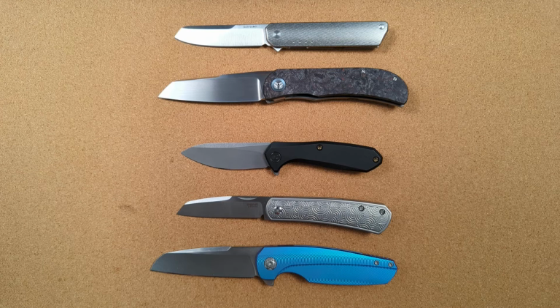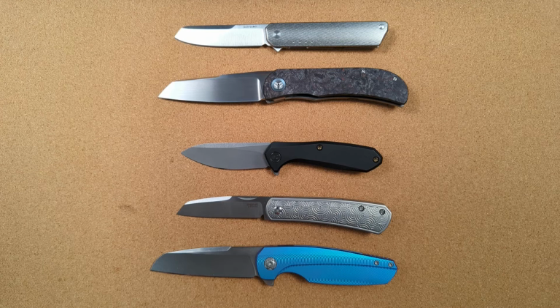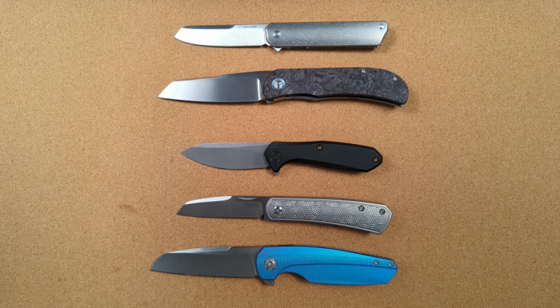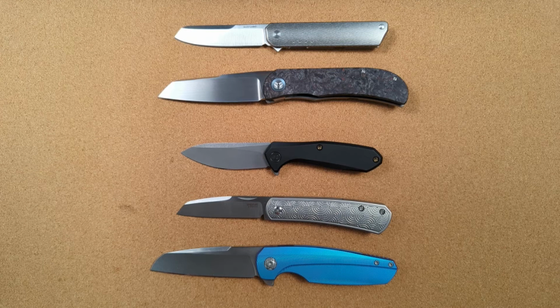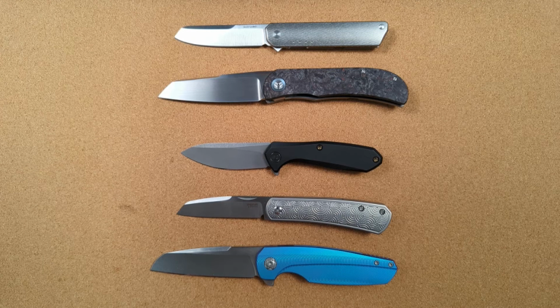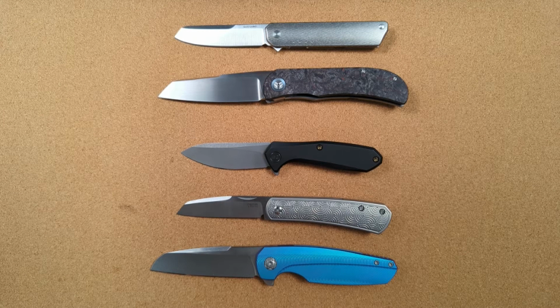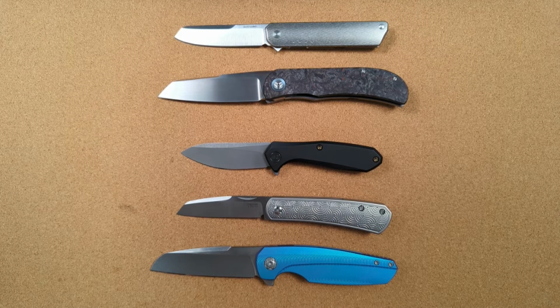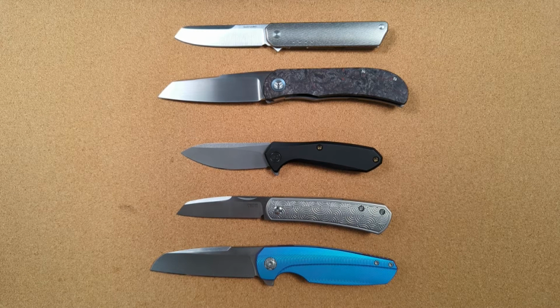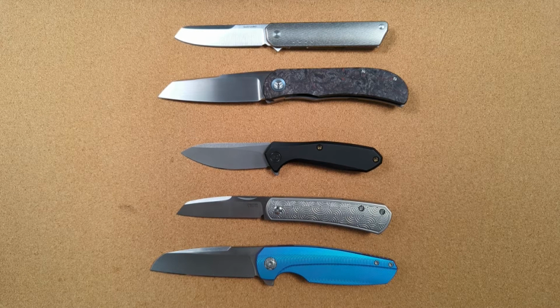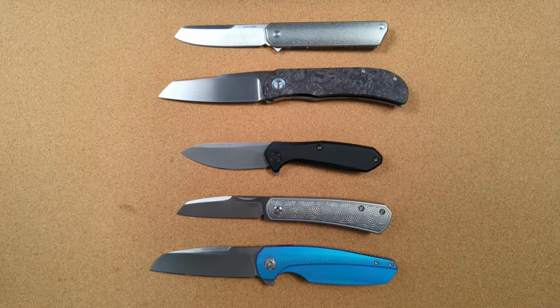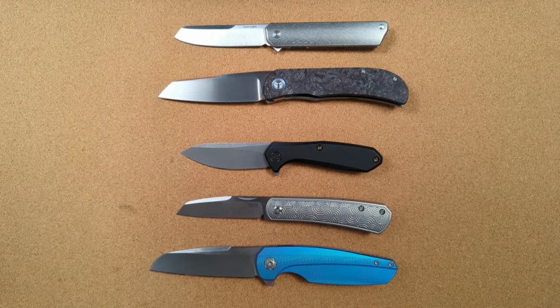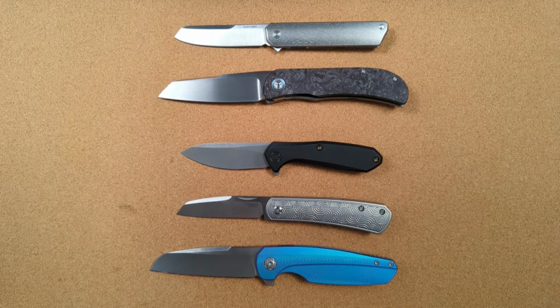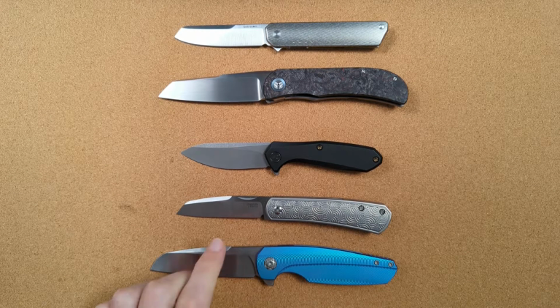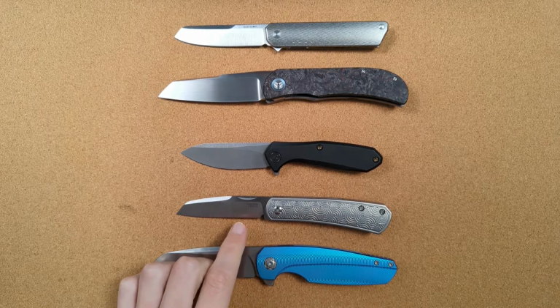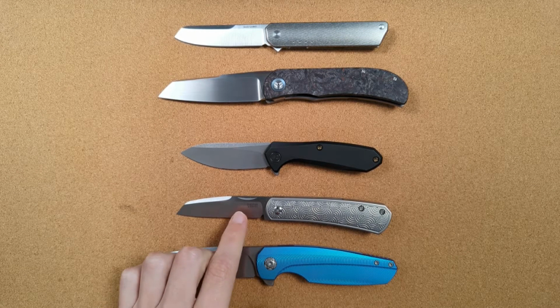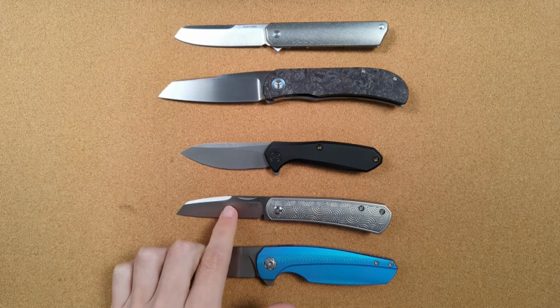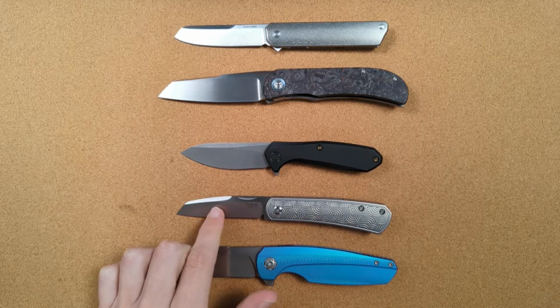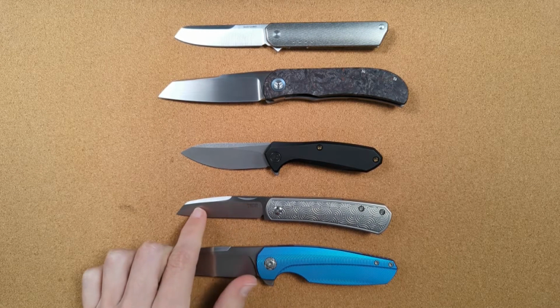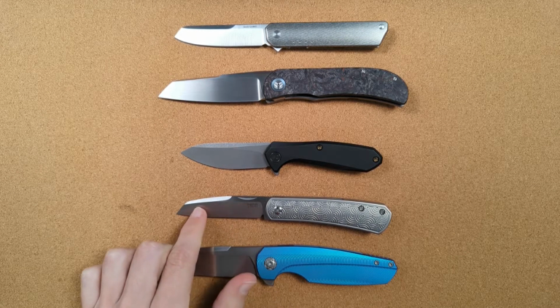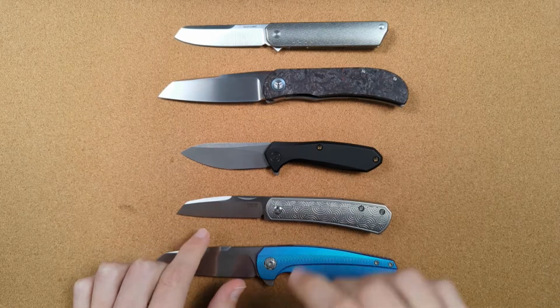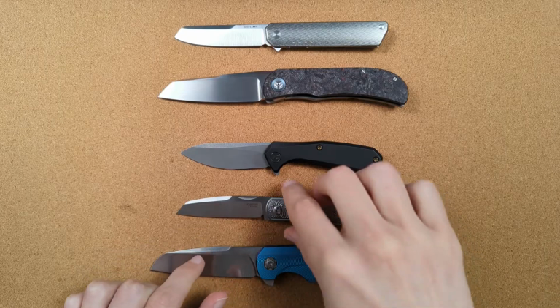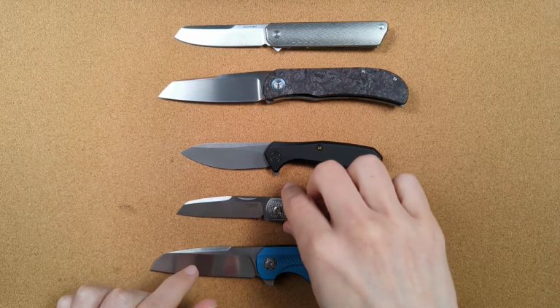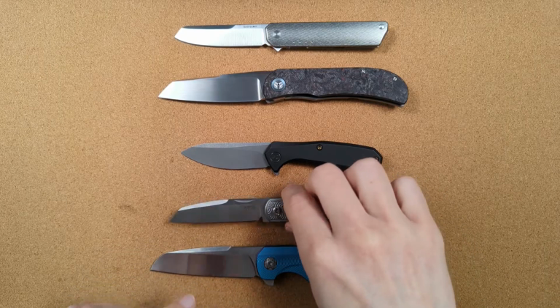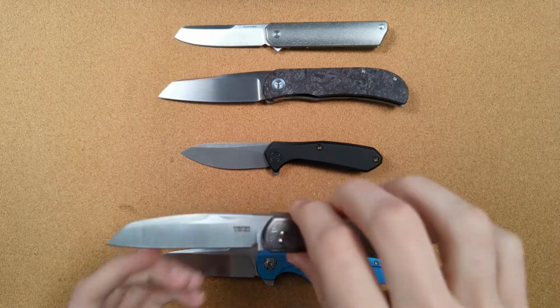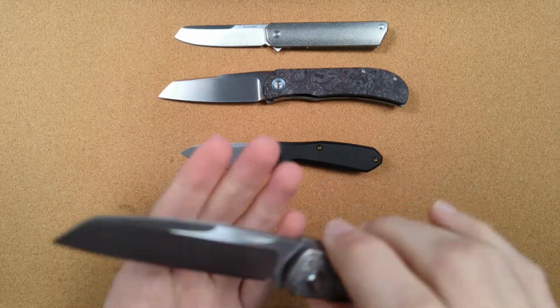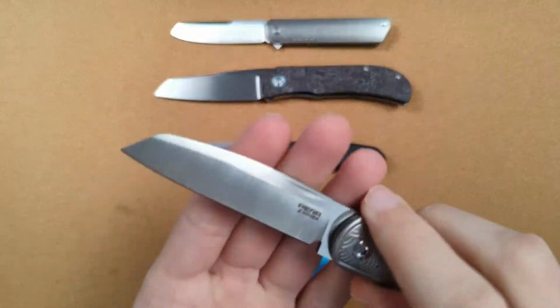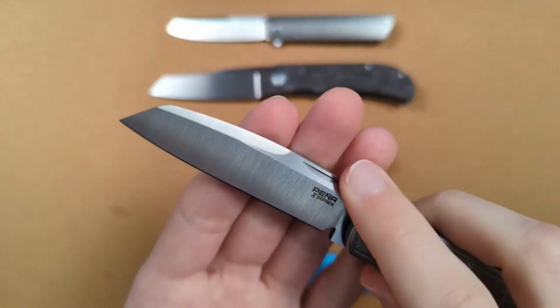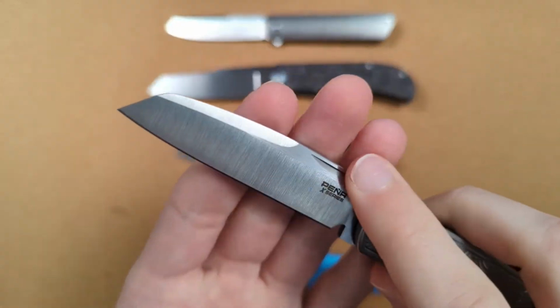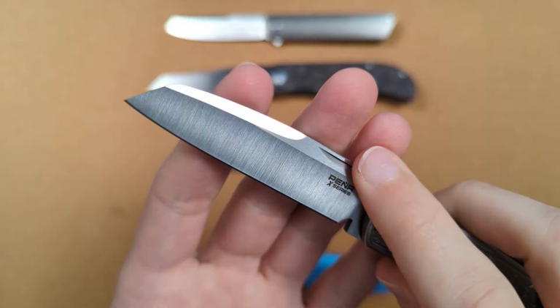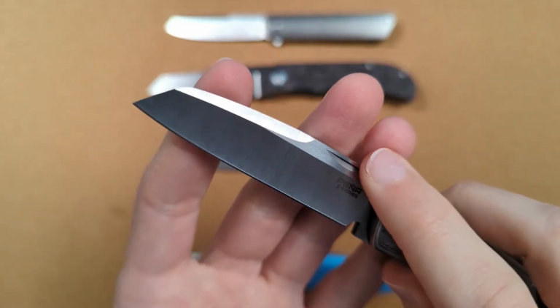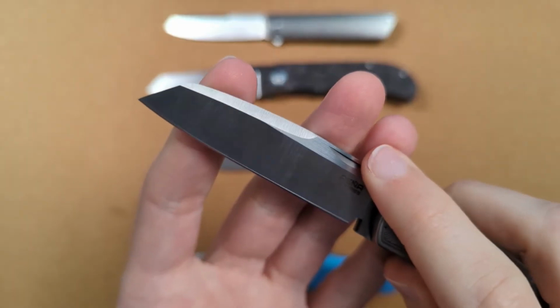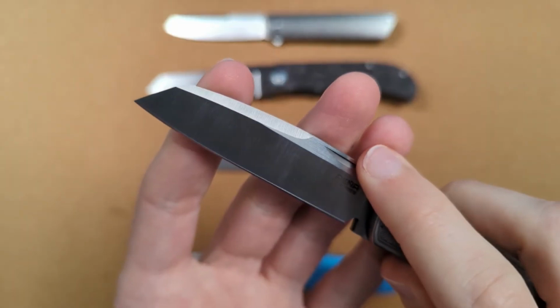Hey folks, my name's Kevin and it's time for a little bit more knife nerdery. A friend just asked me what is this thing that he called a false edge that runs along the spine of some knives.